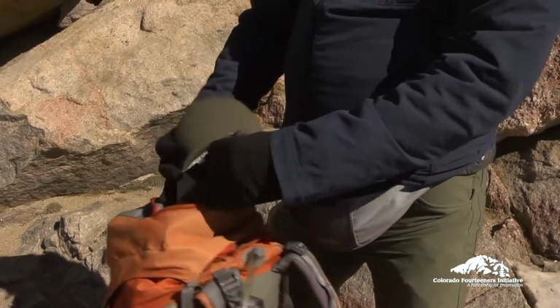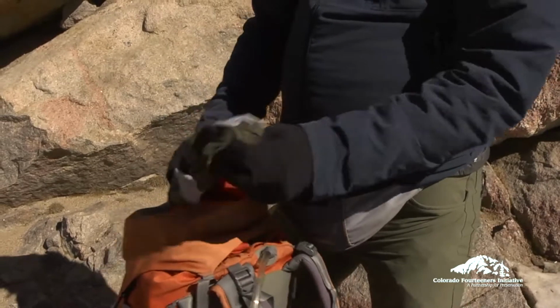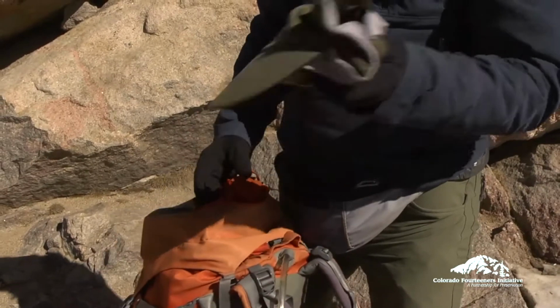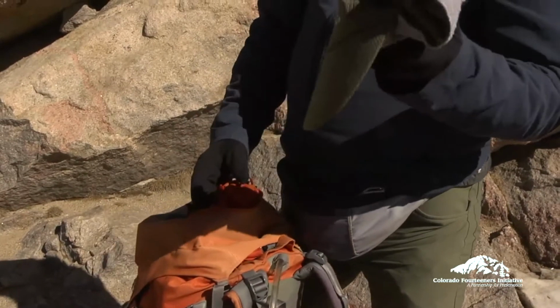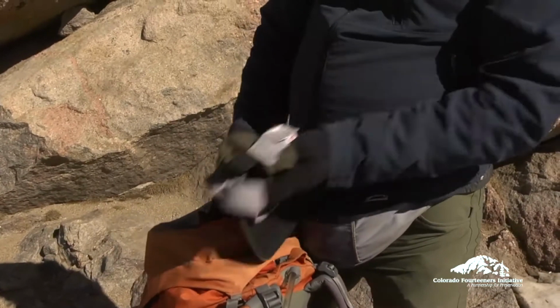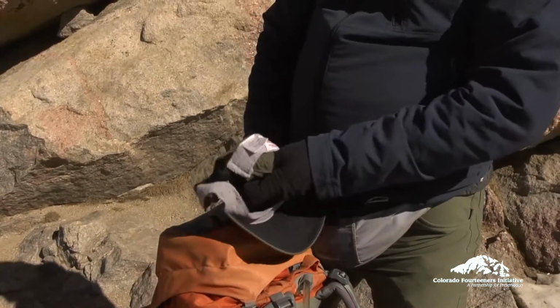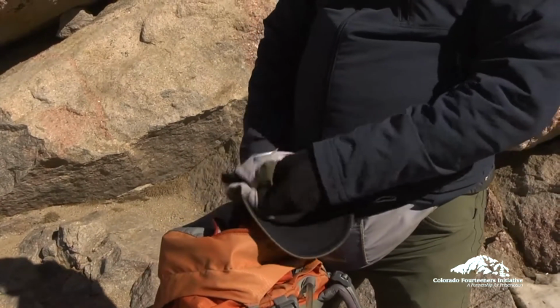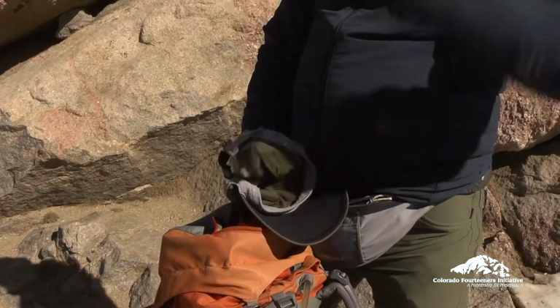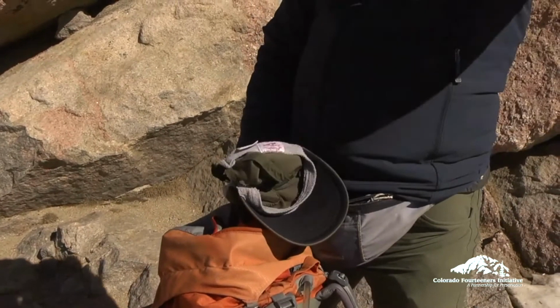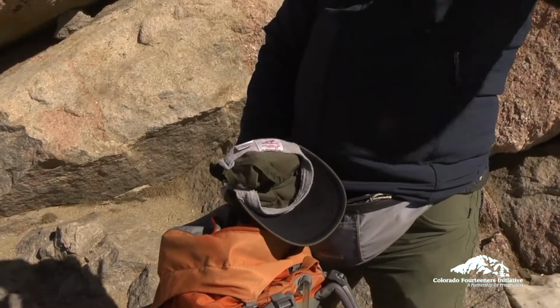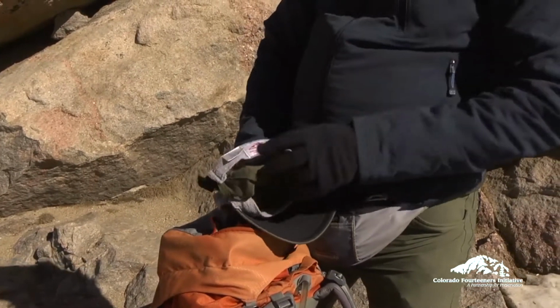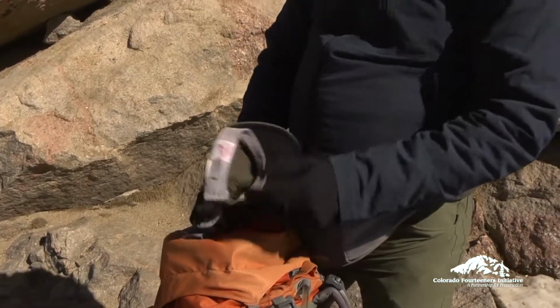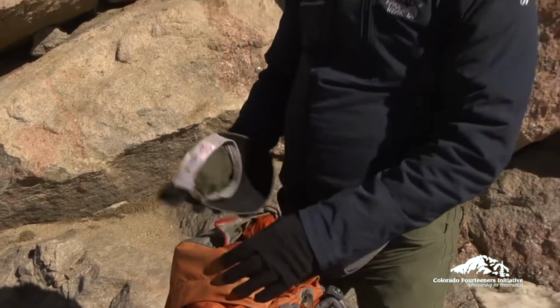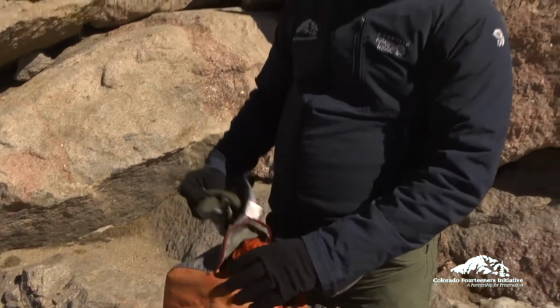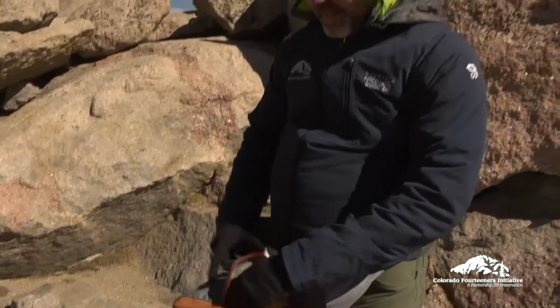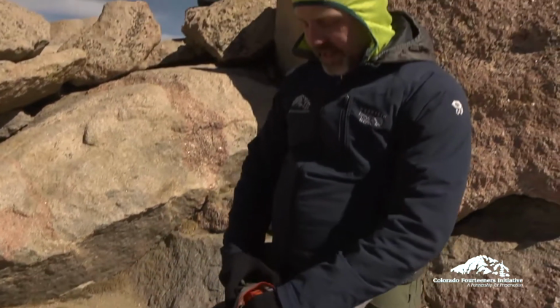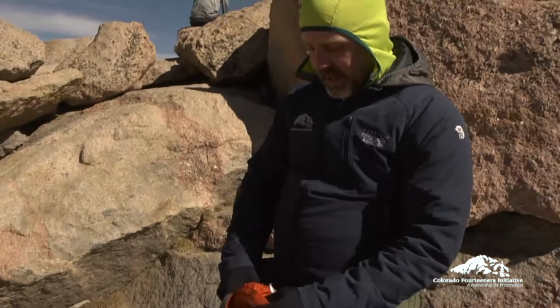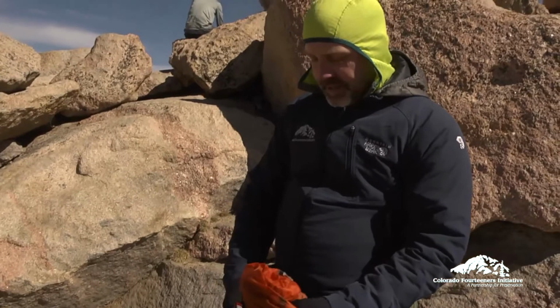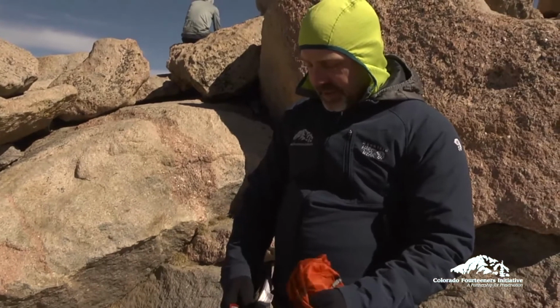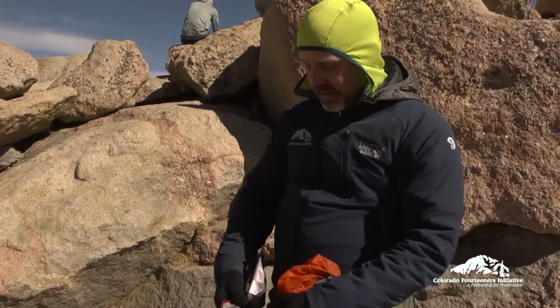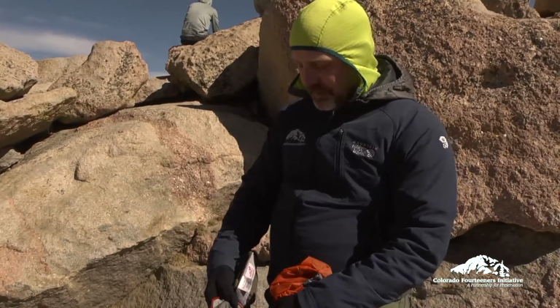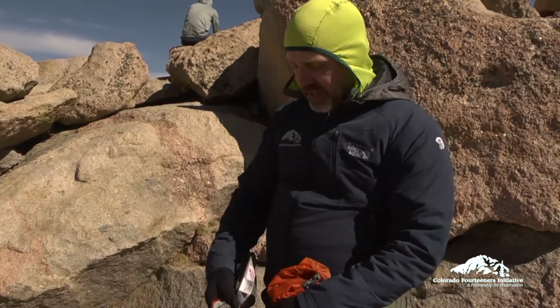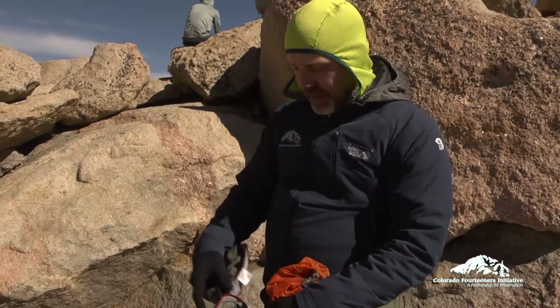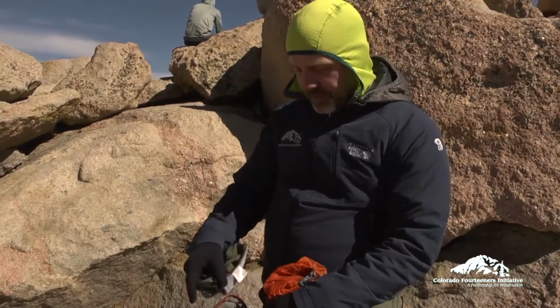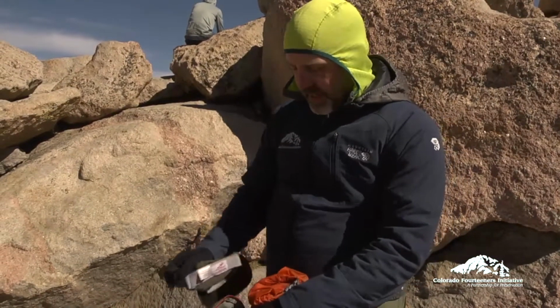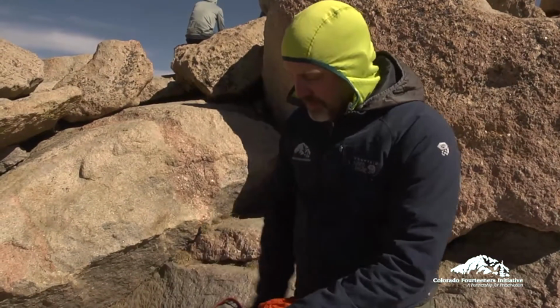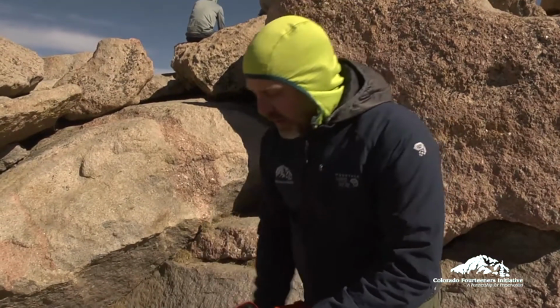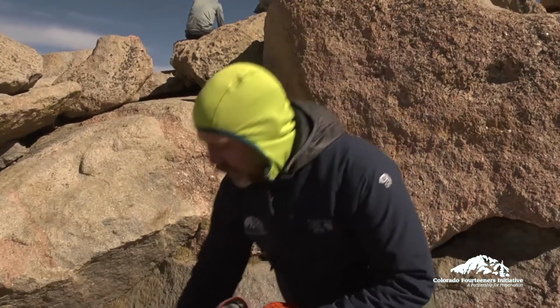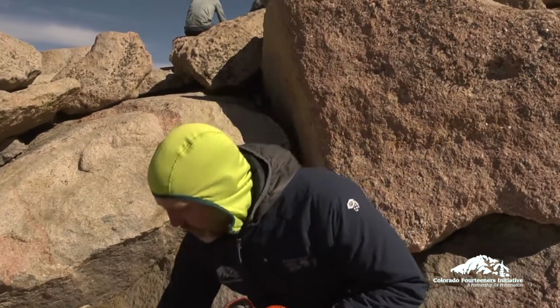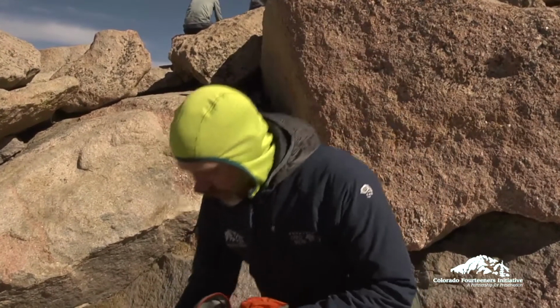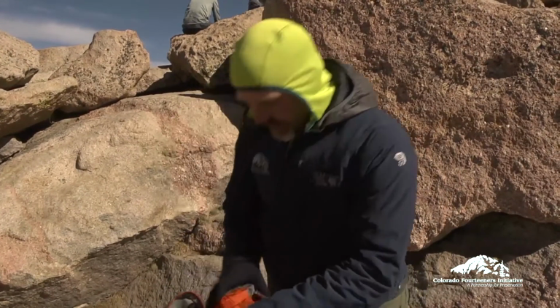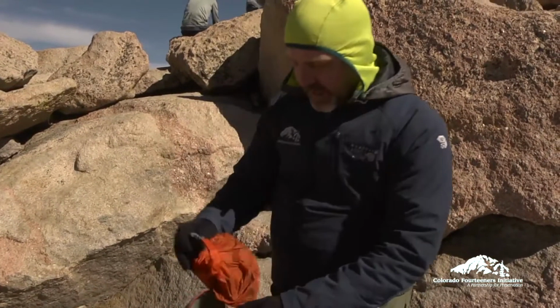I'll always have at least one sun hat. As a bald guy, I definitely need to protect the scalp from the sun.